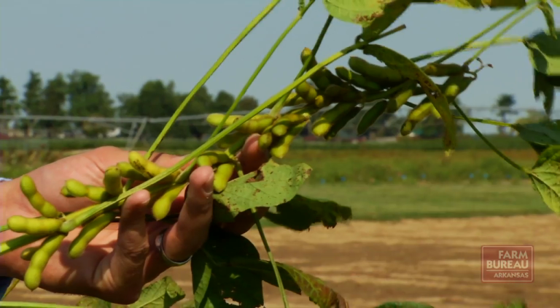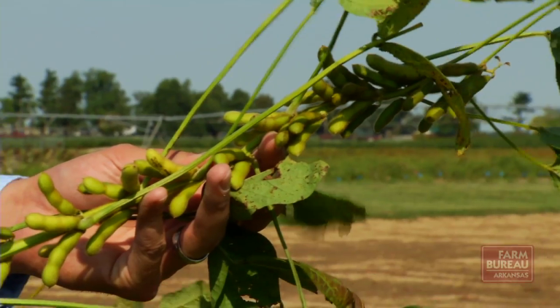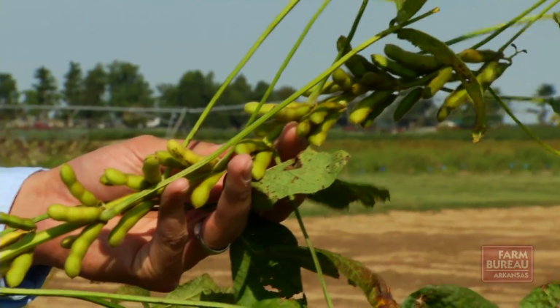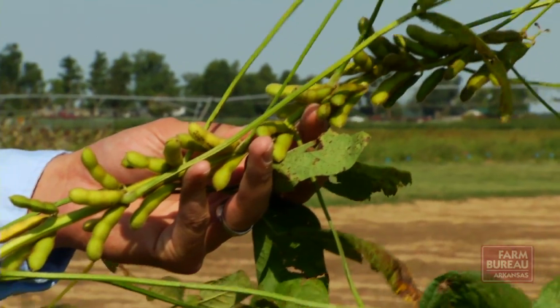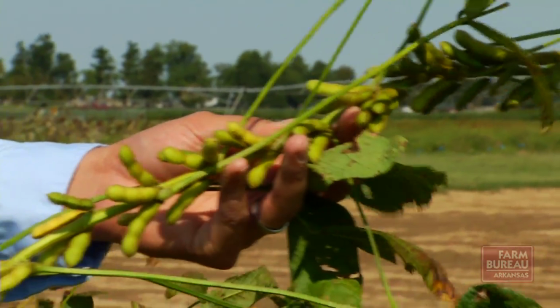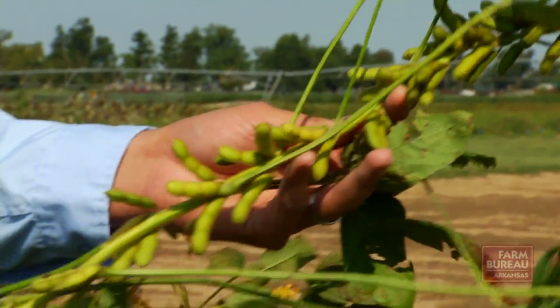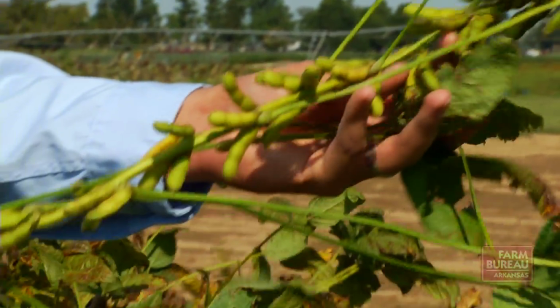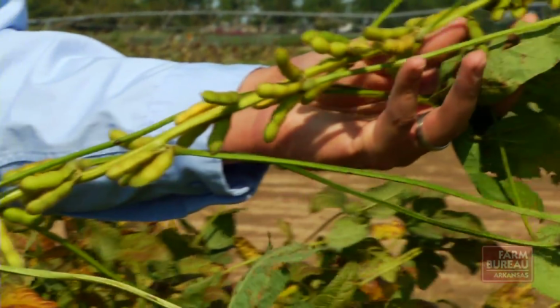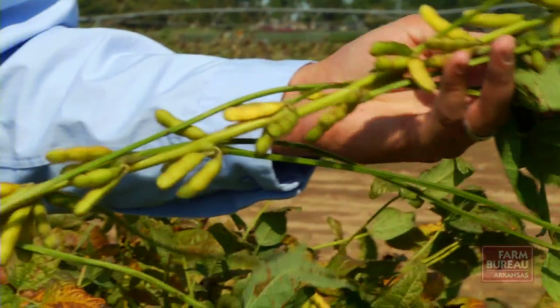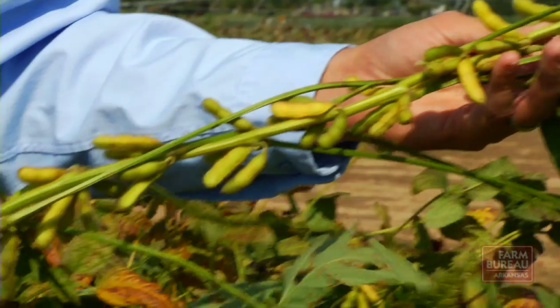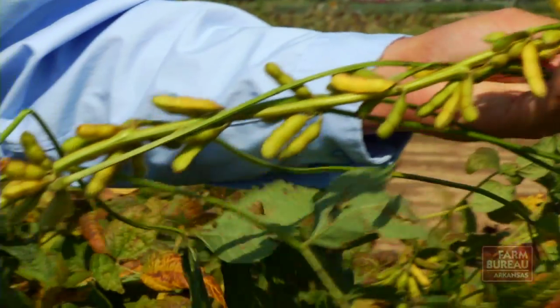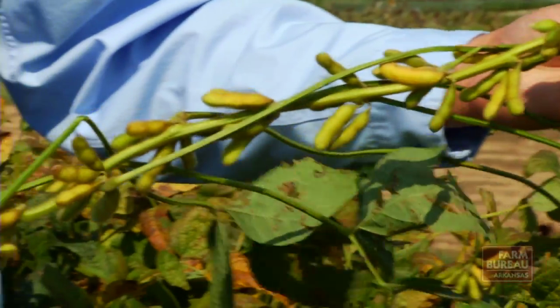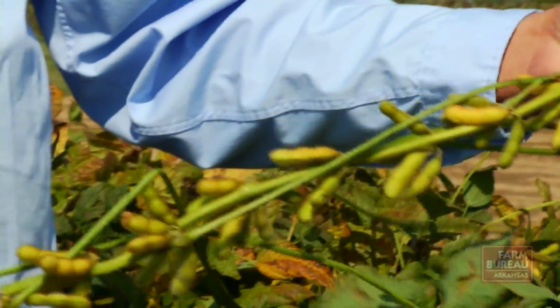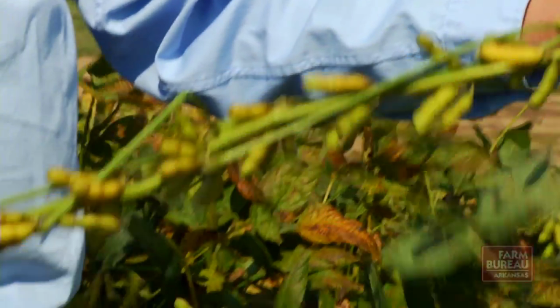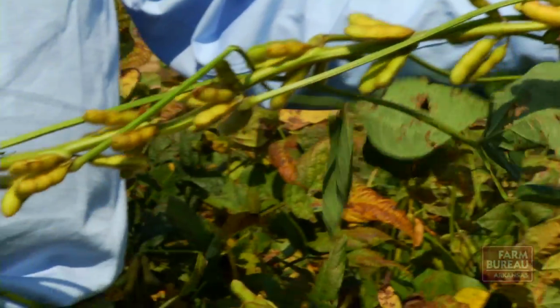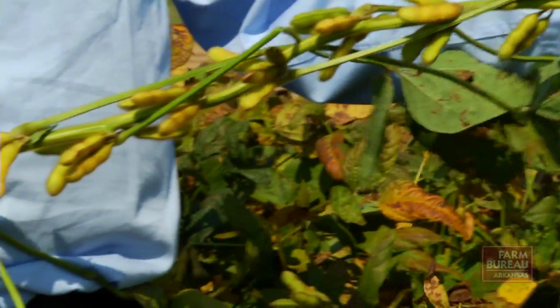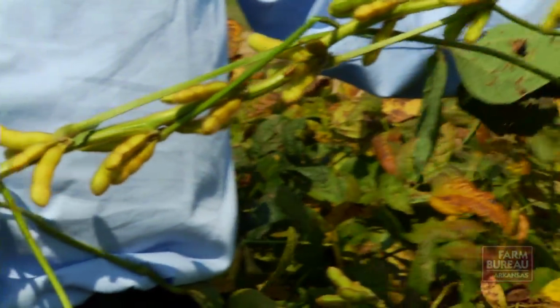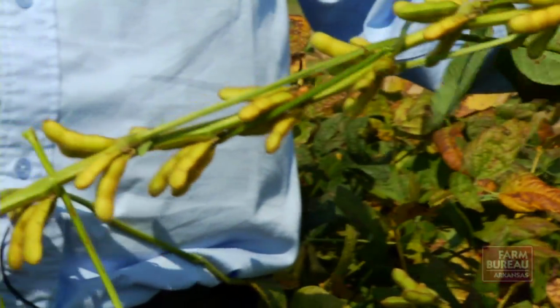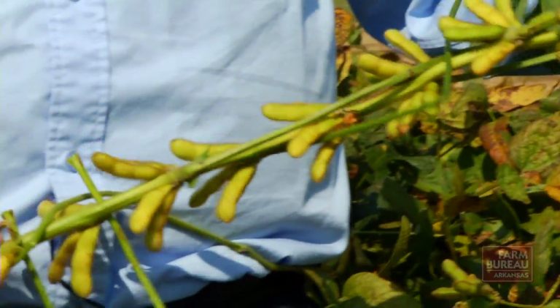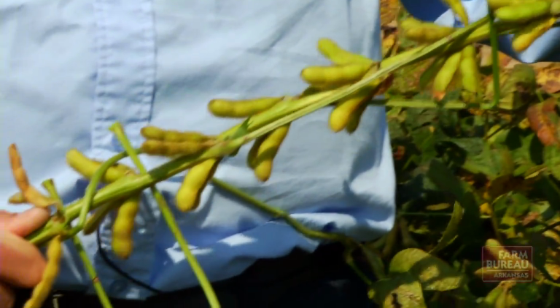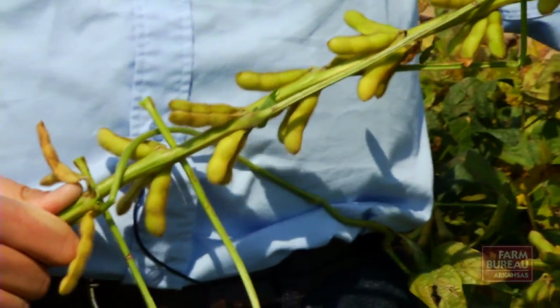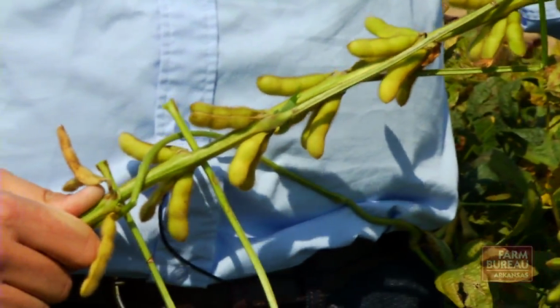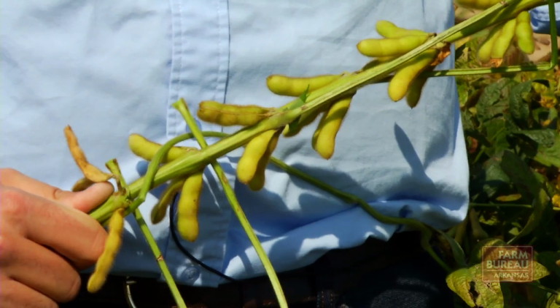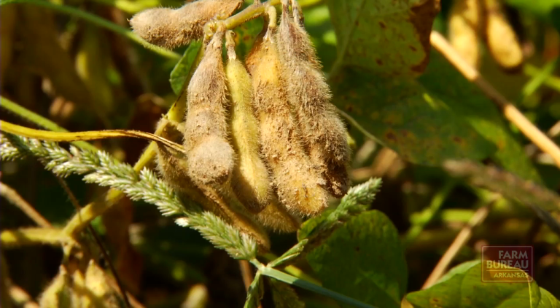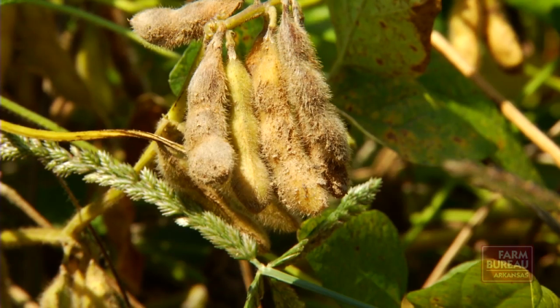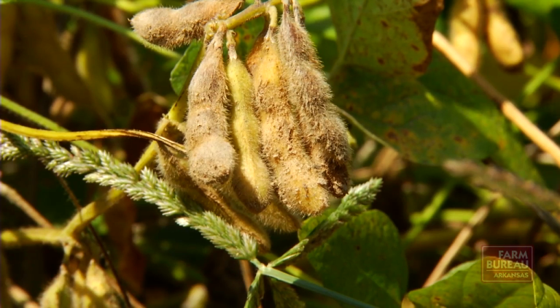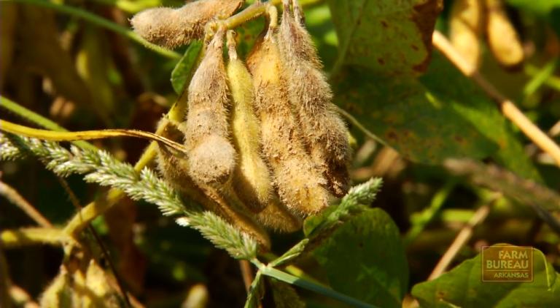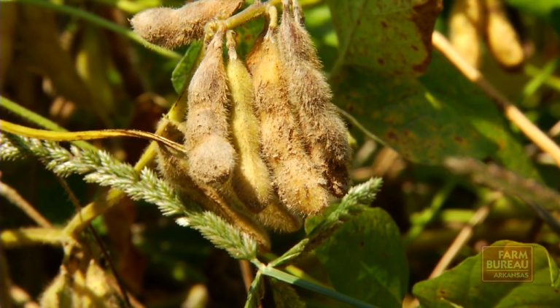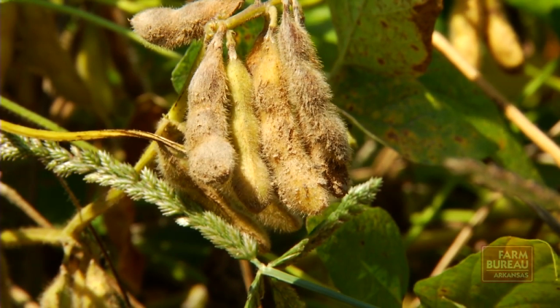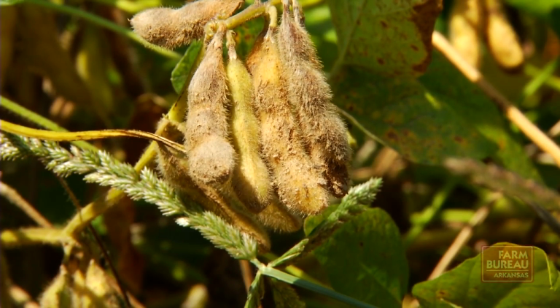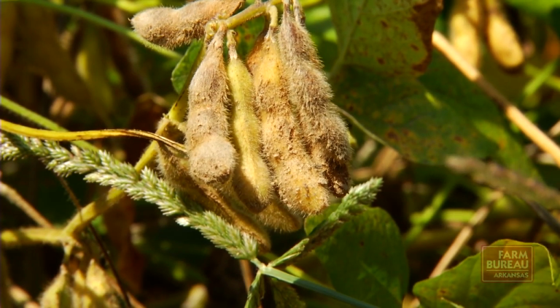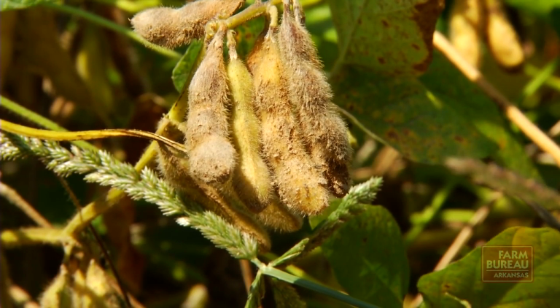The Arkansas Soybean Yield Challenge offers a cash prize of $50,000 to the first grower who produces a 100-bushel yield on a 5-acre tract. The contest has attracted several participants, but so far no winners.